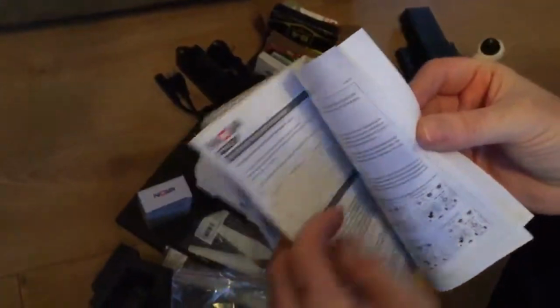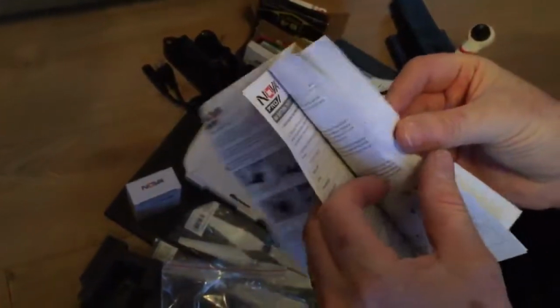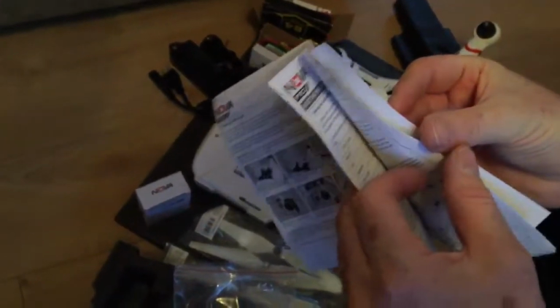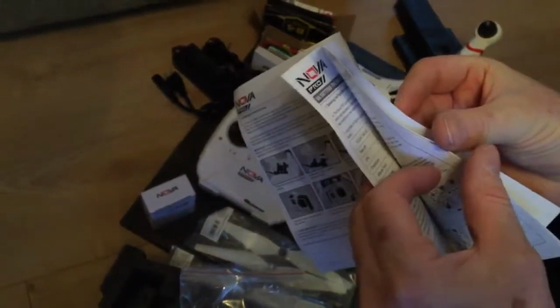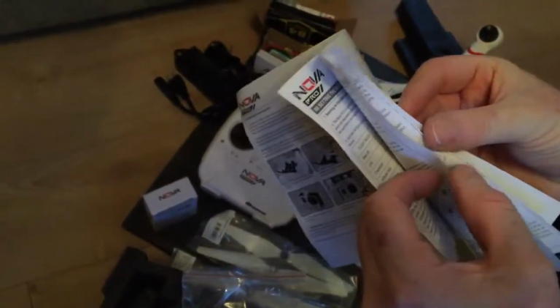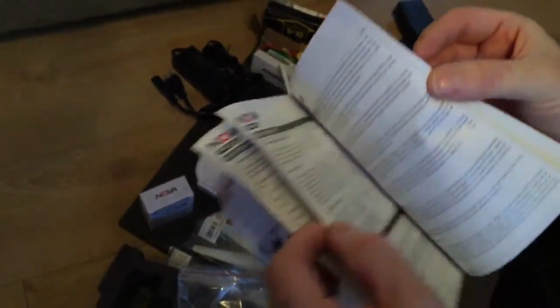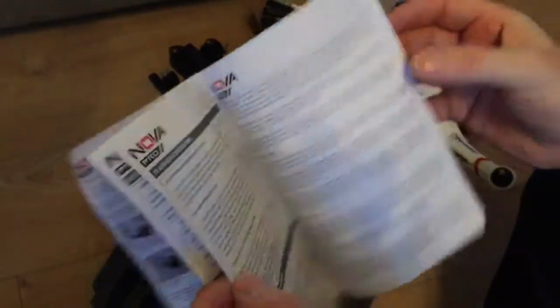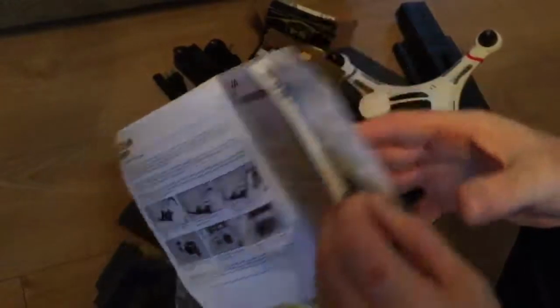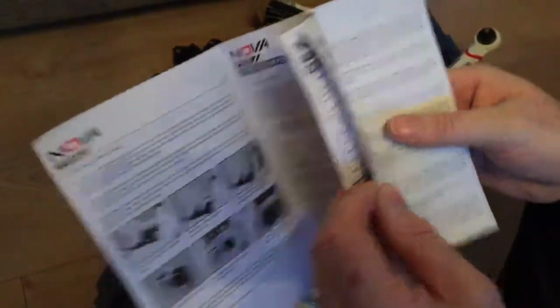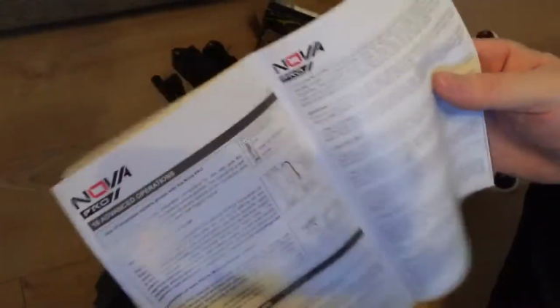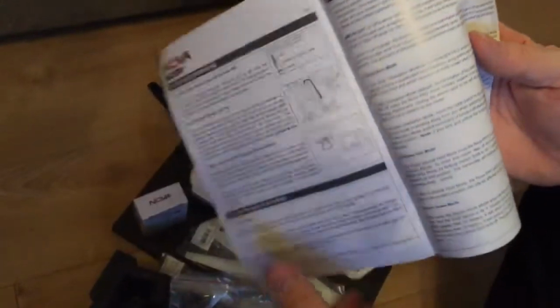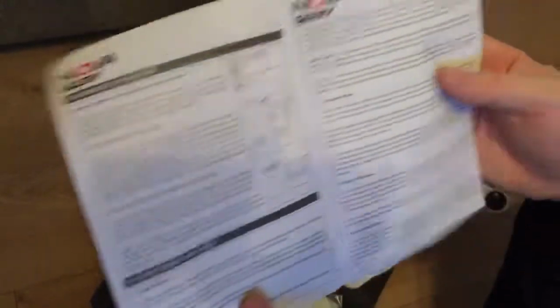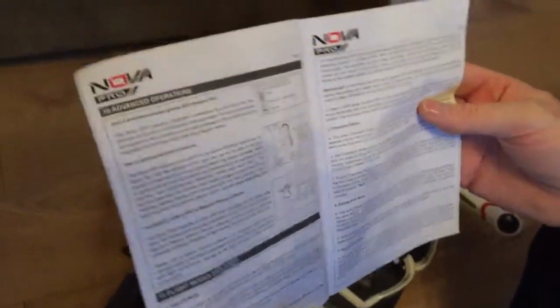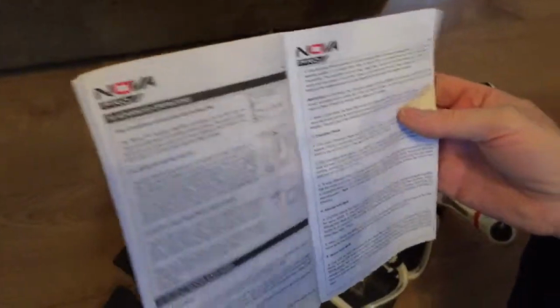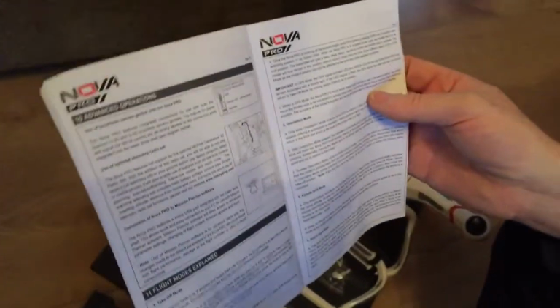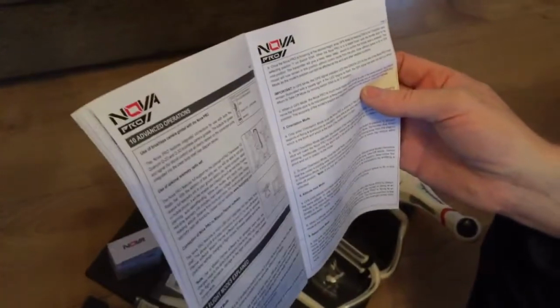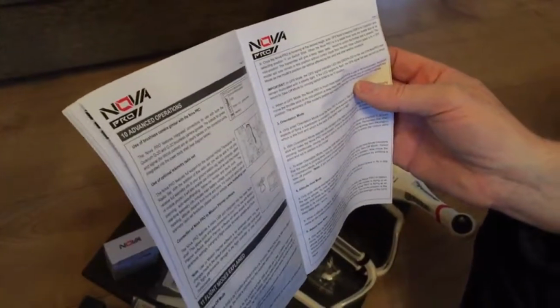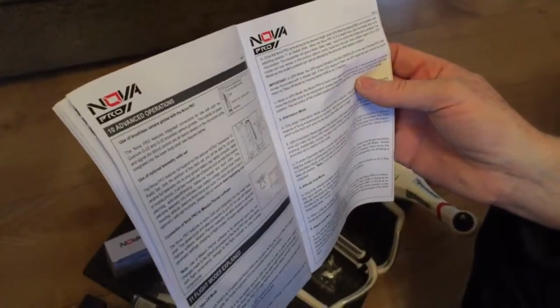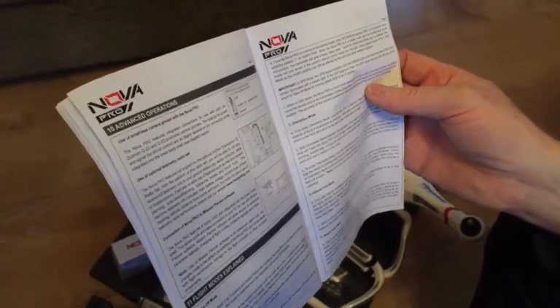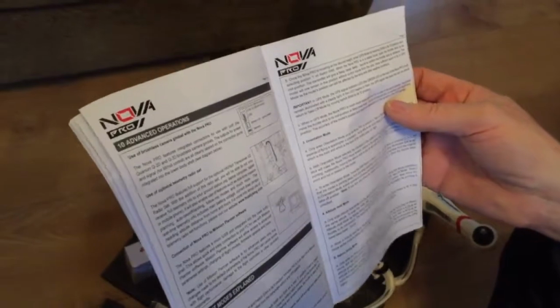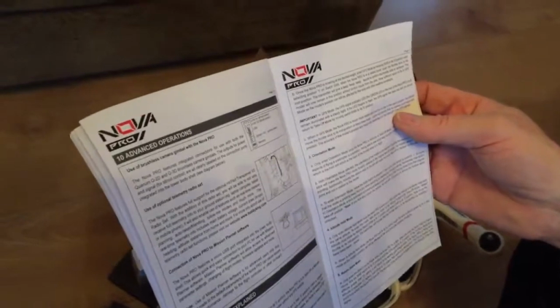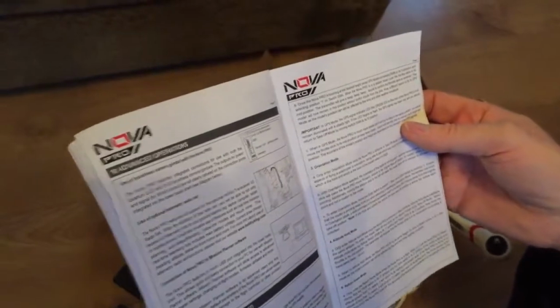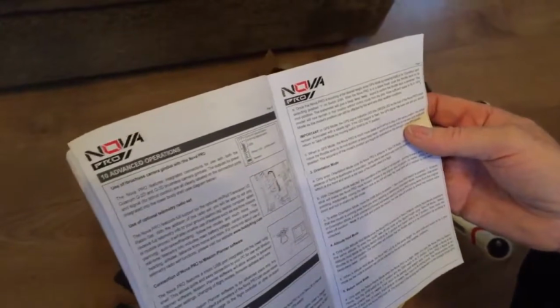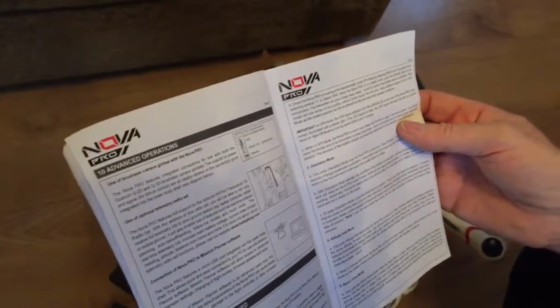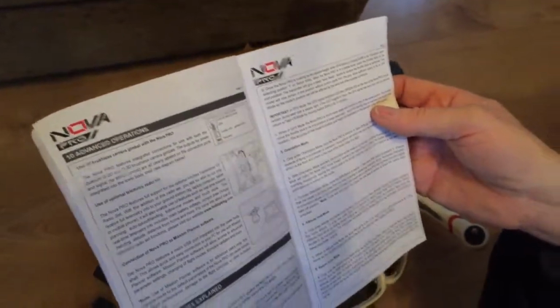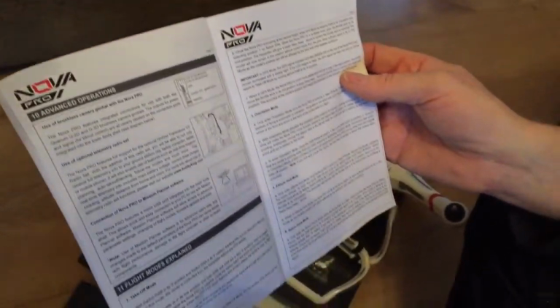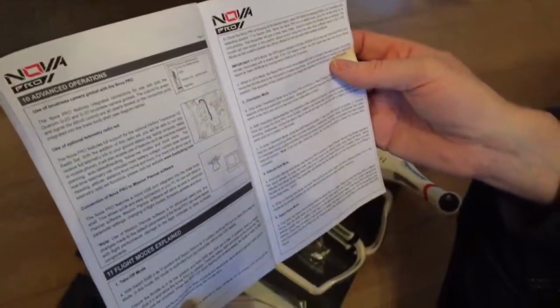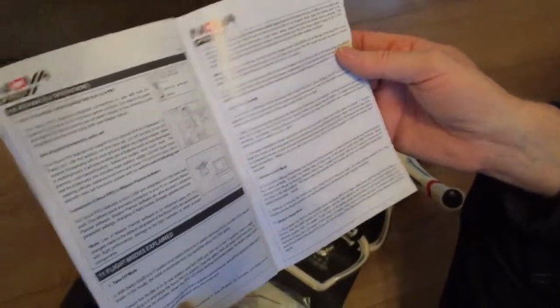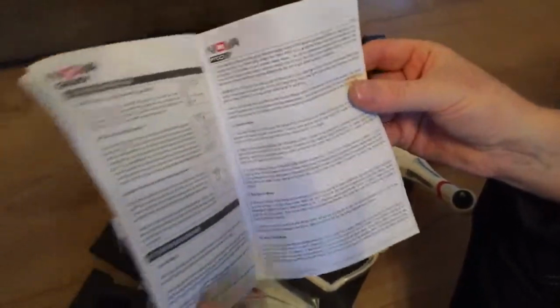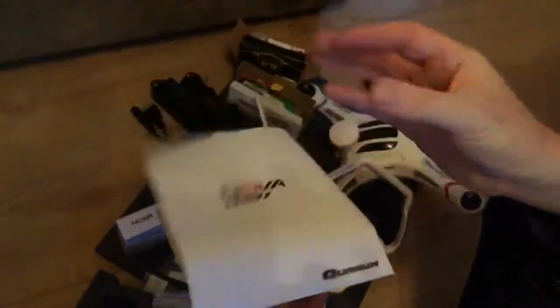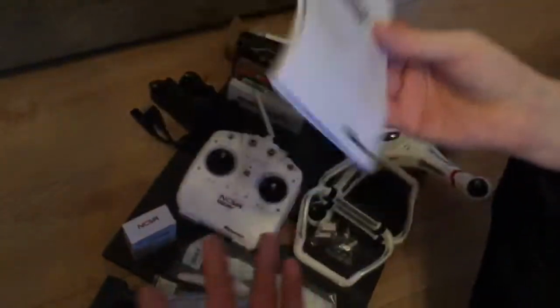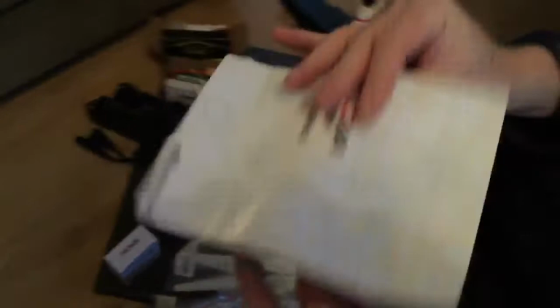Sometimes you get manuals where the manufacturer's first language isn't English and they're not that great. But looking through this while speed reading, it all makes sense. So that's quite comprehensive.